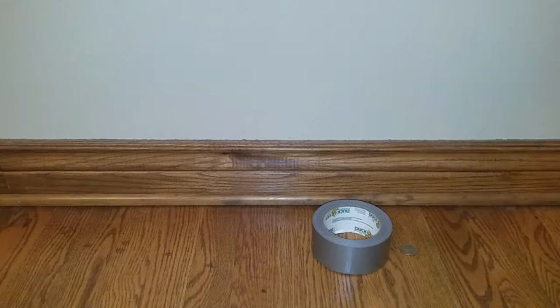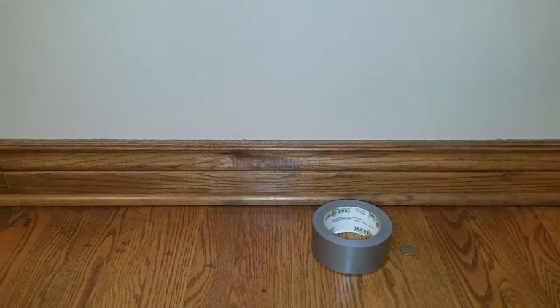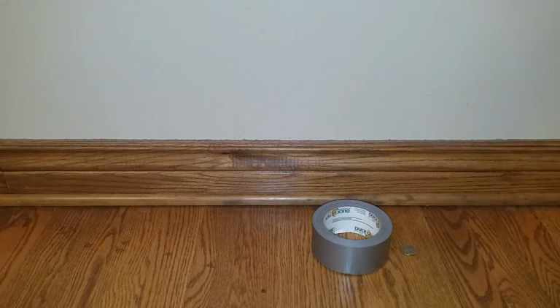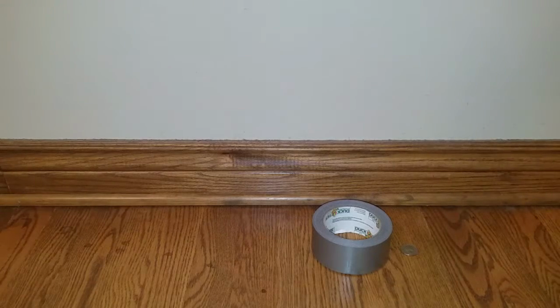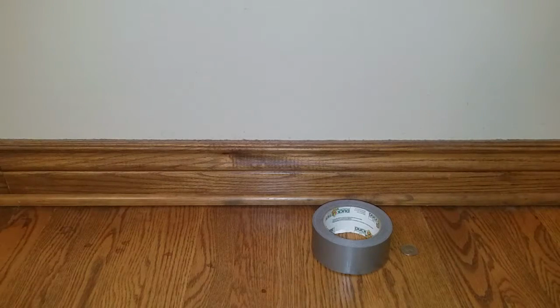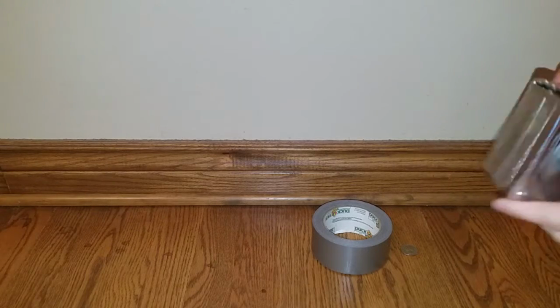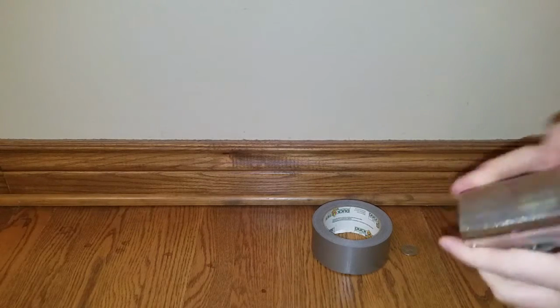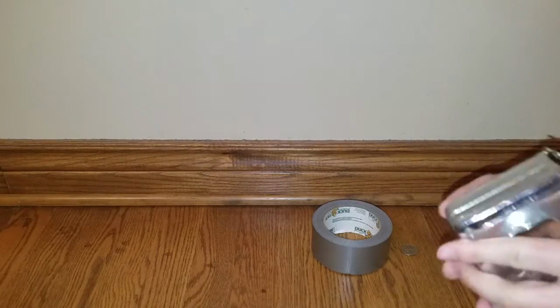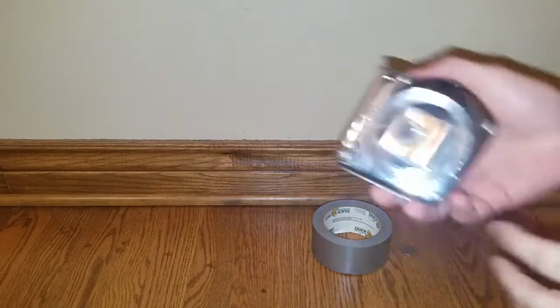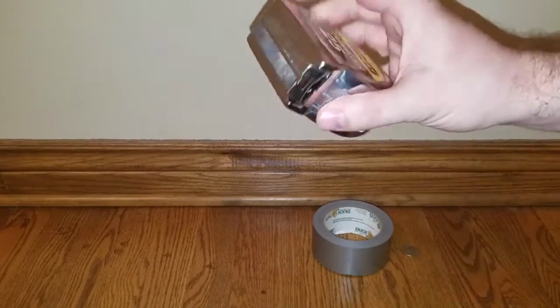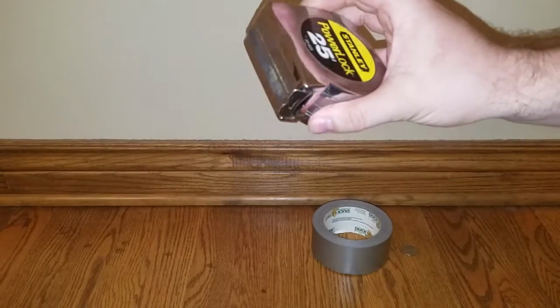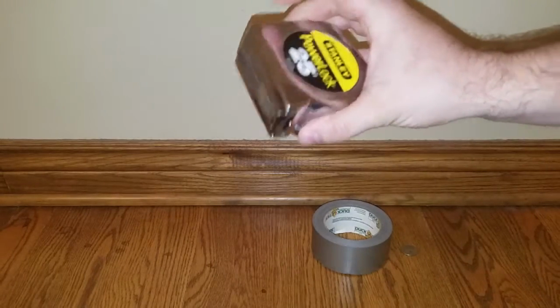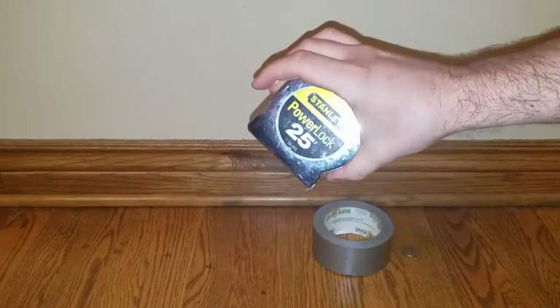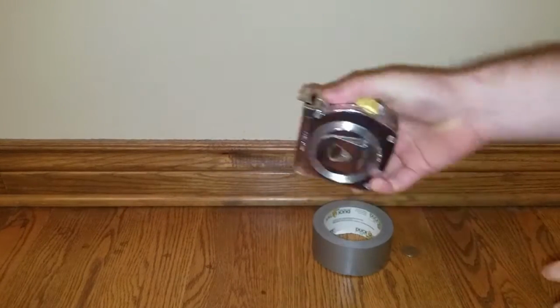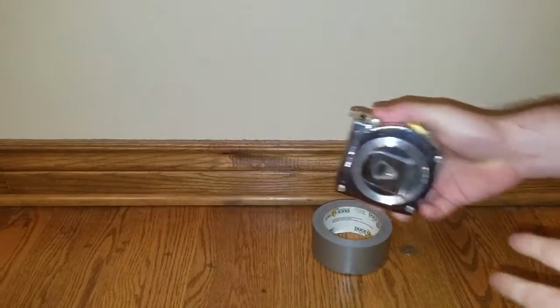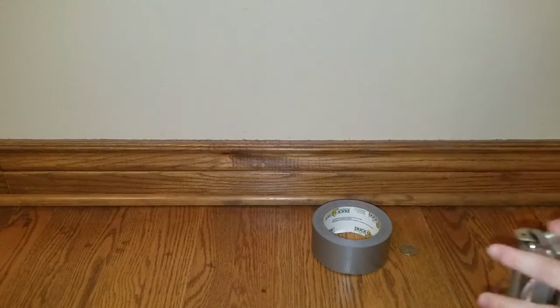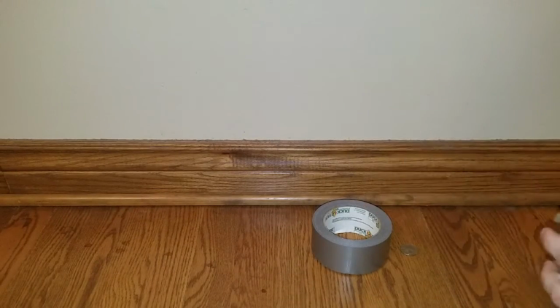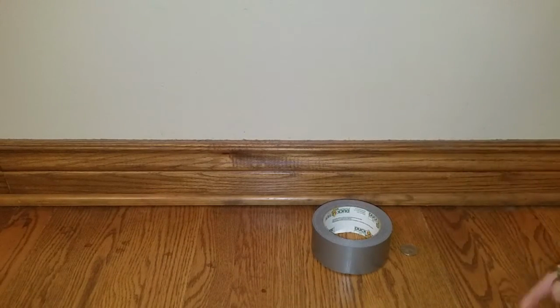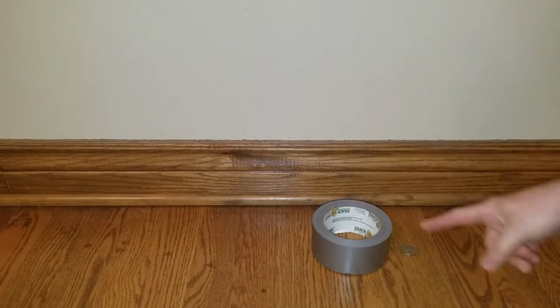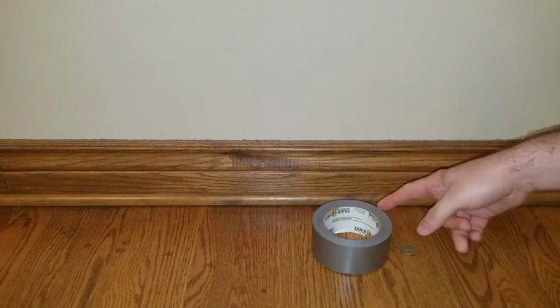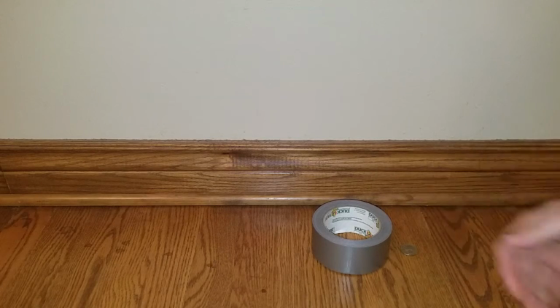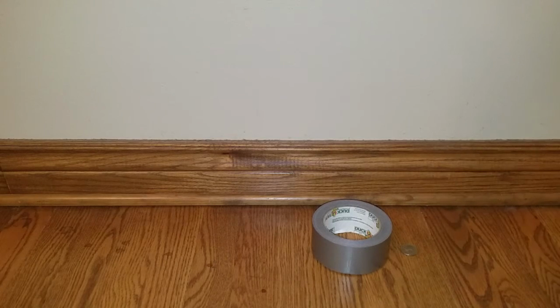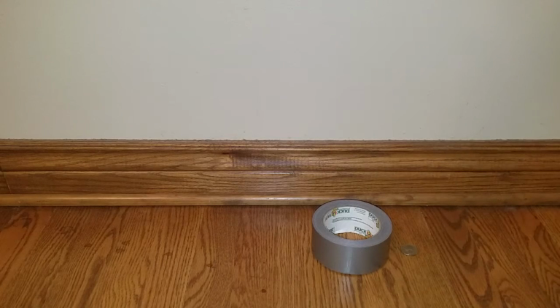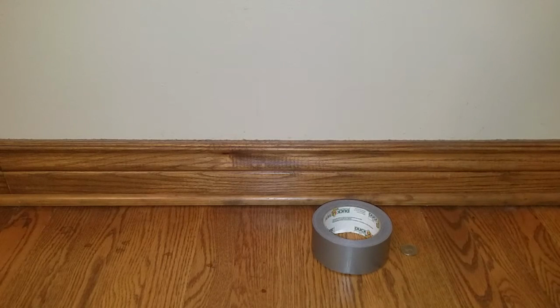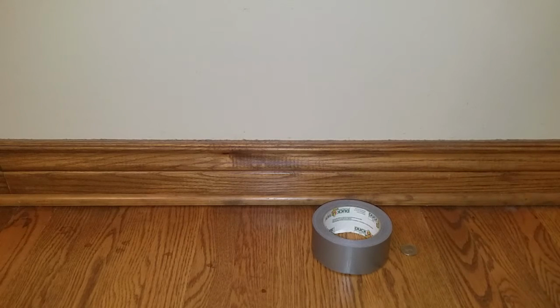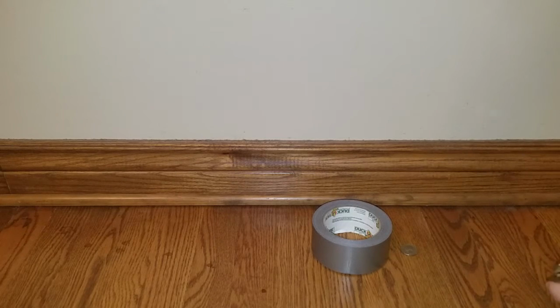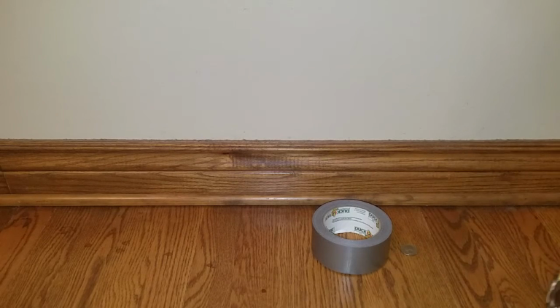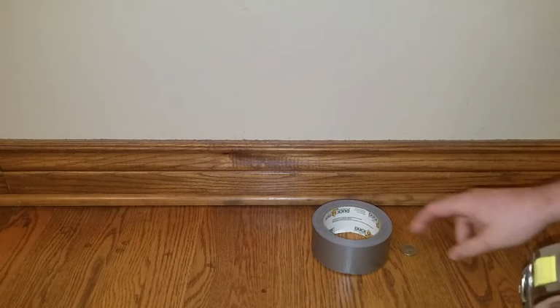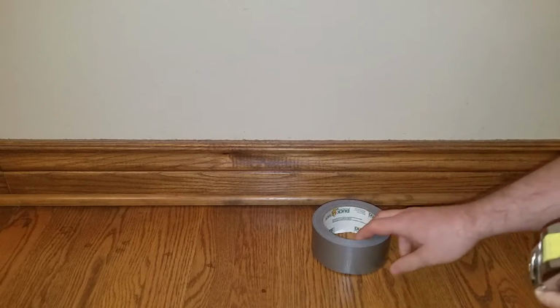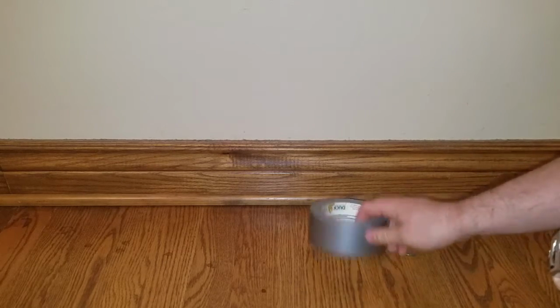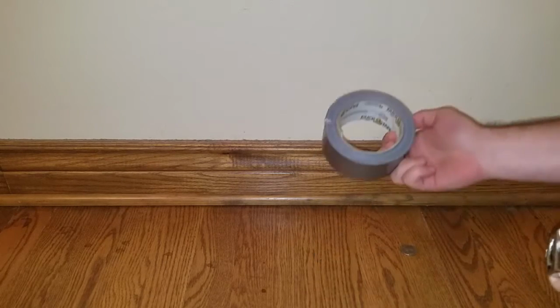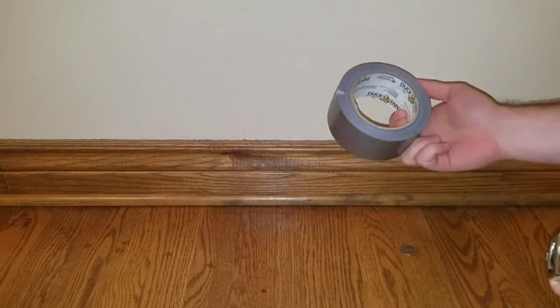Hey guys, so I know it's been a while. I finally found my tape measure here. So let's get right into it measuring some duct tape here.